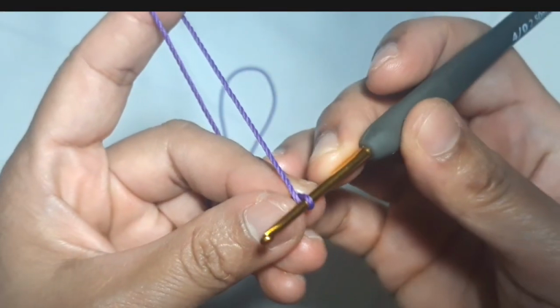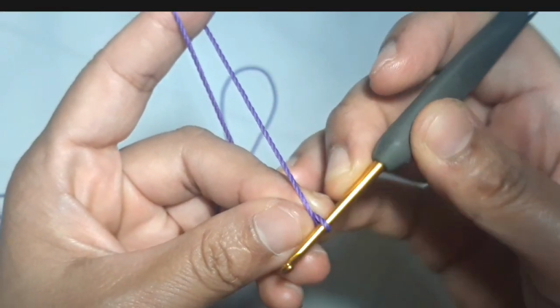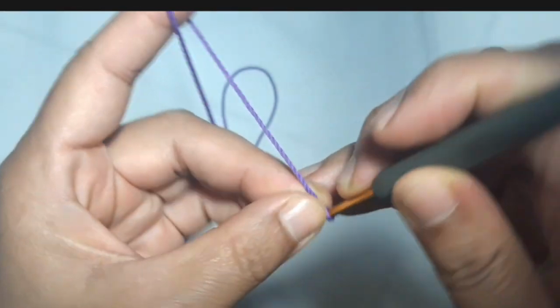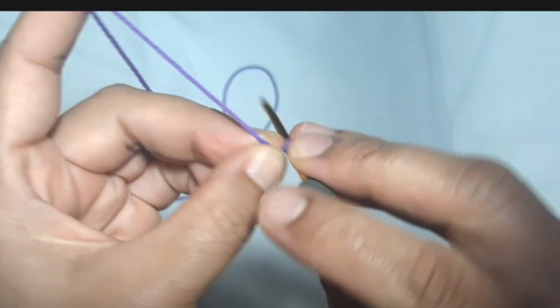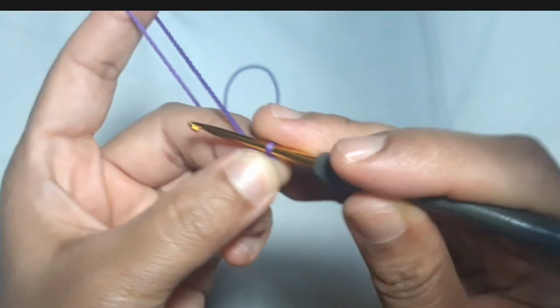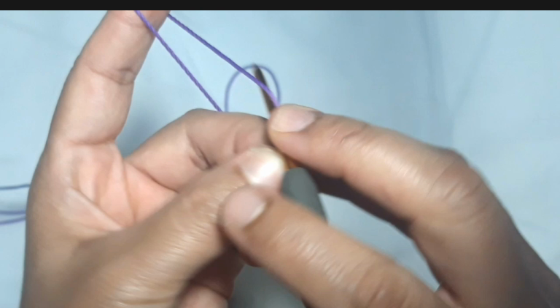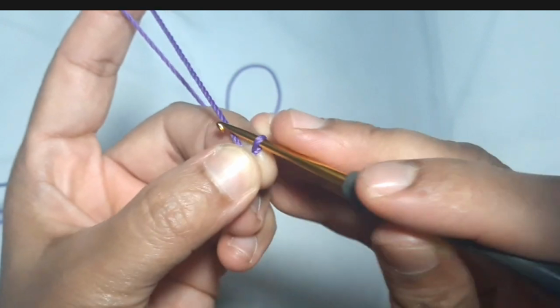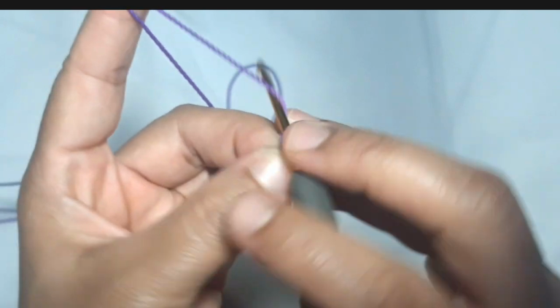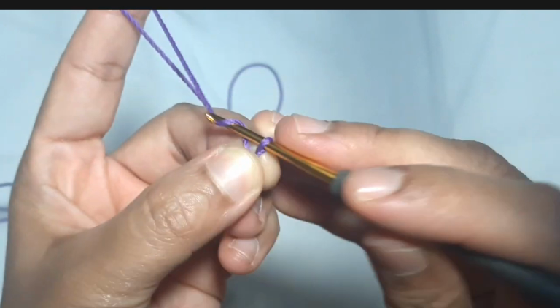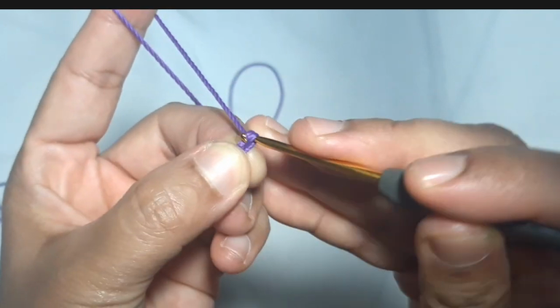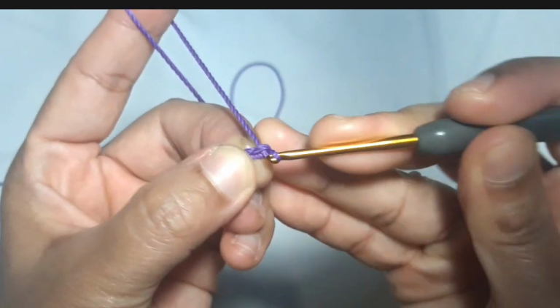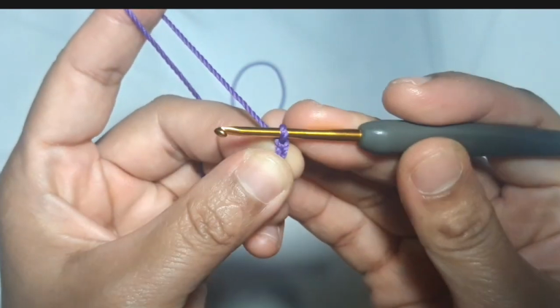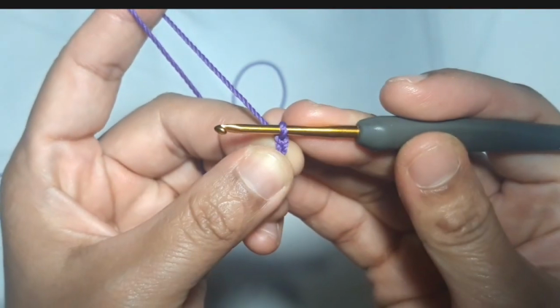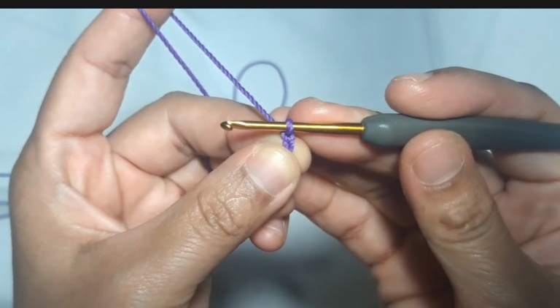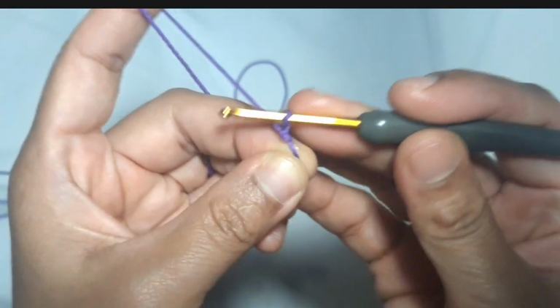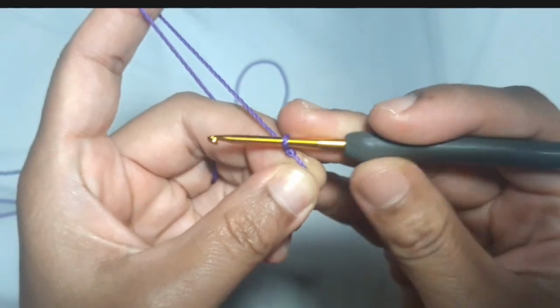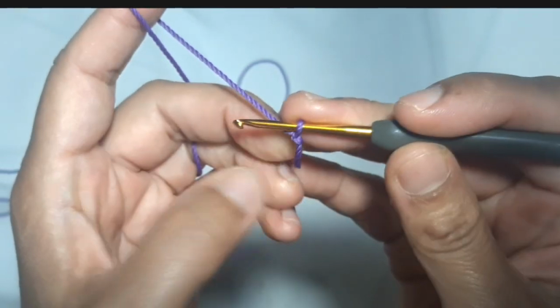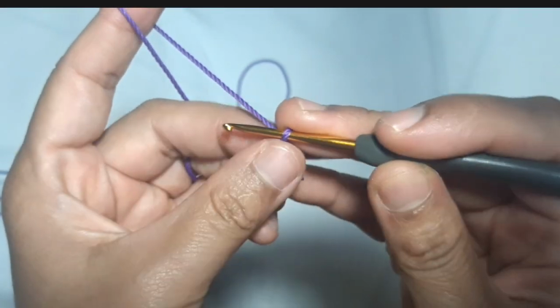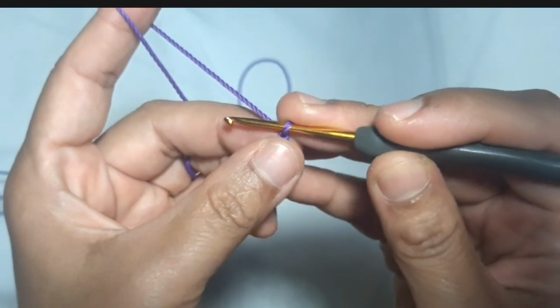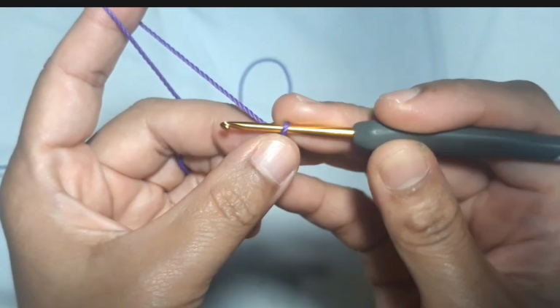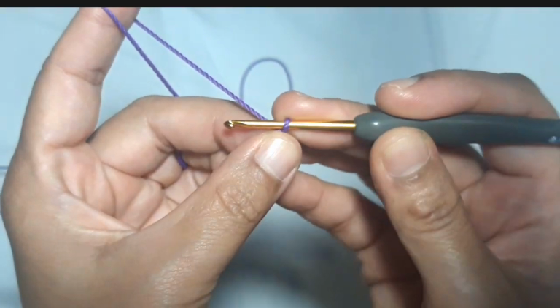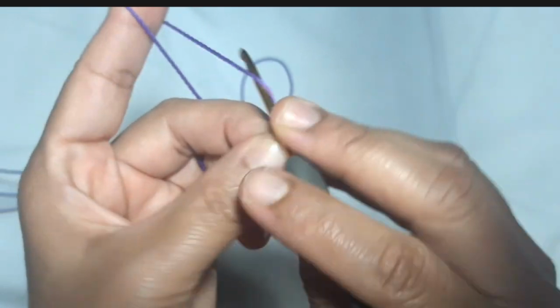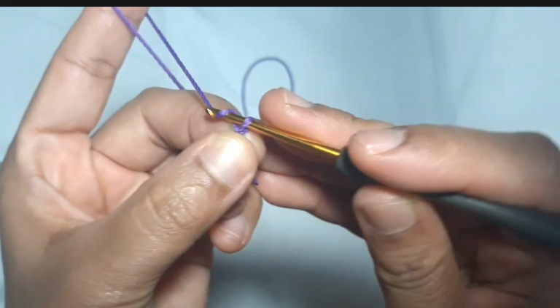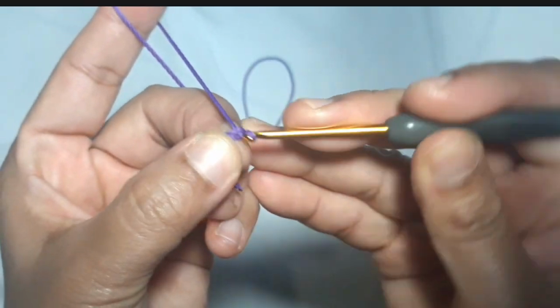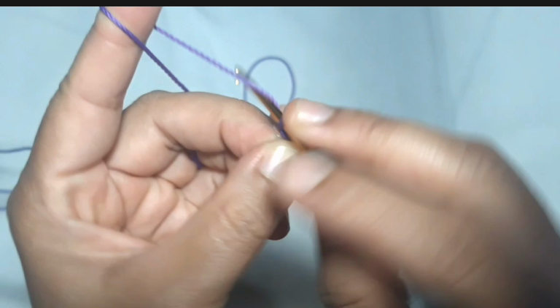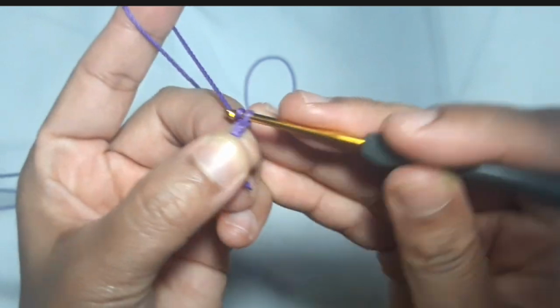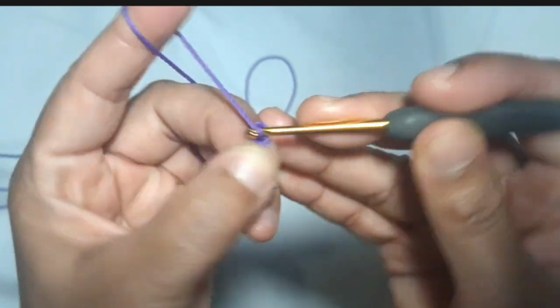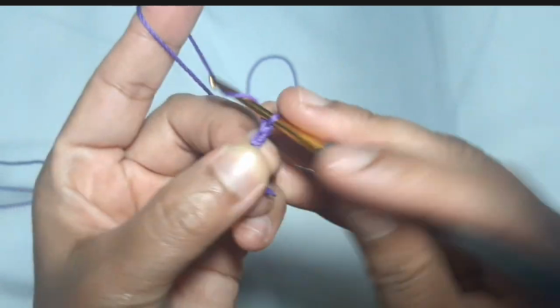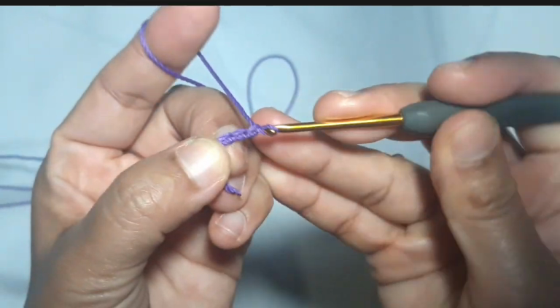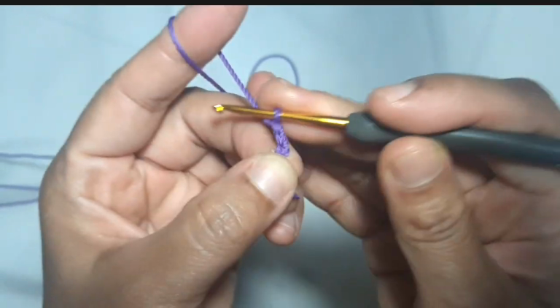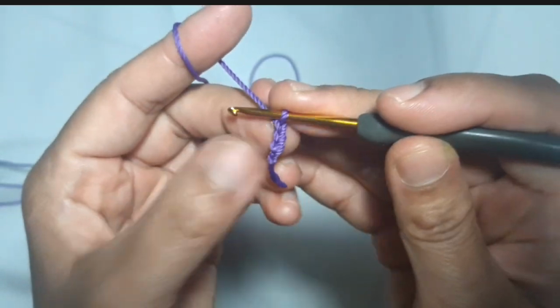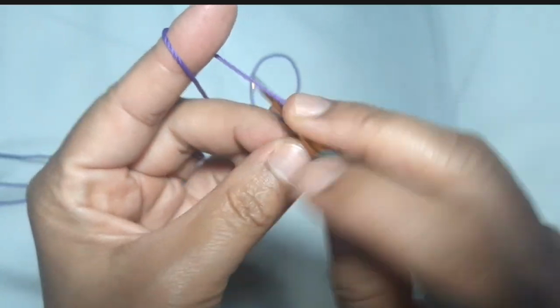Firstly, create a slipknot. This design uses 48 plus 1 foundation chain.